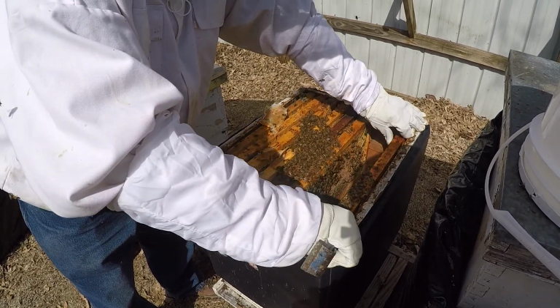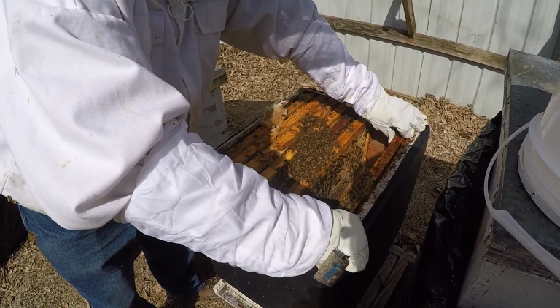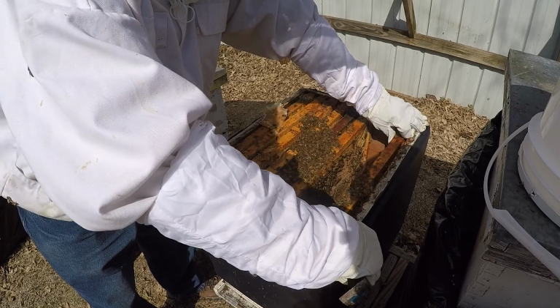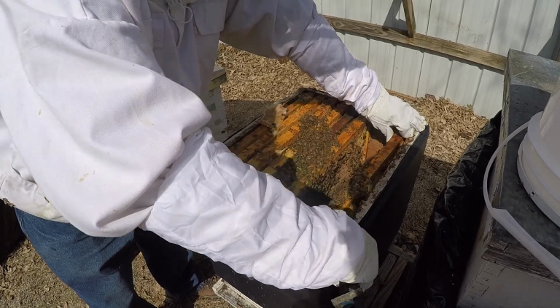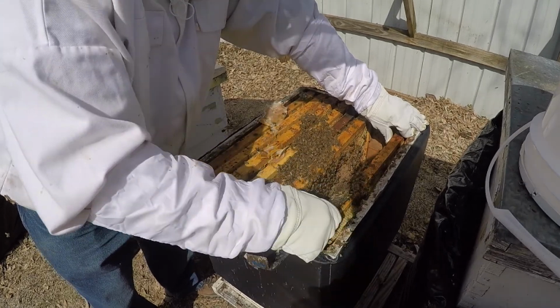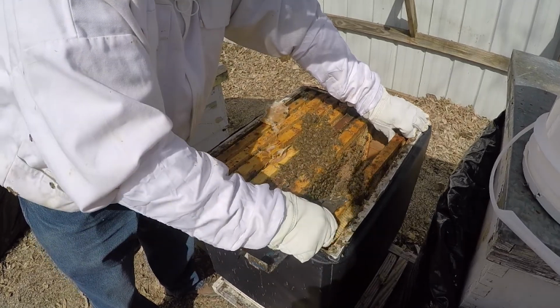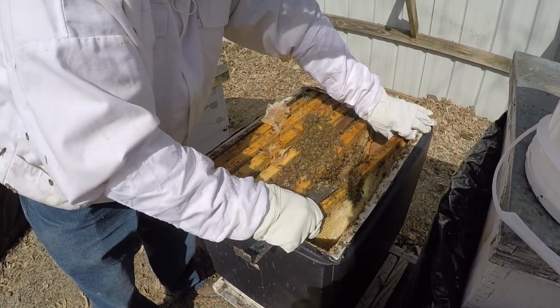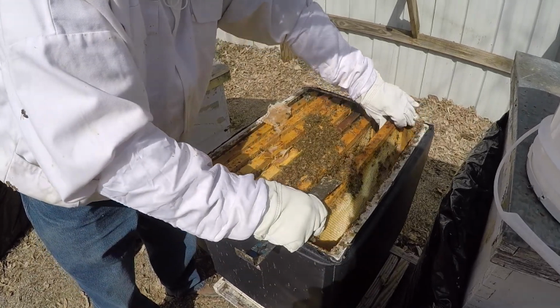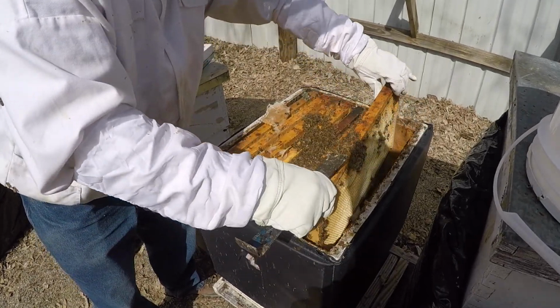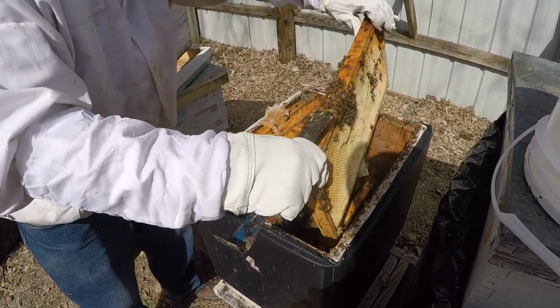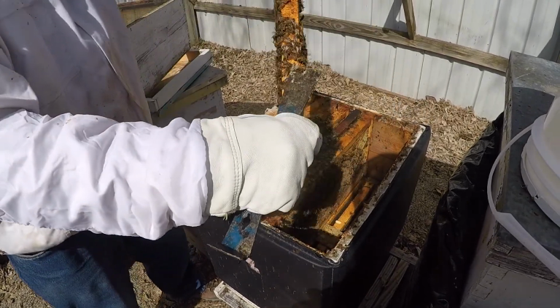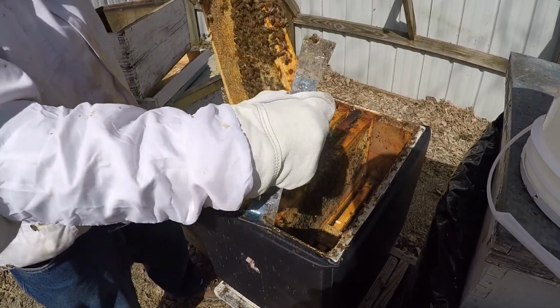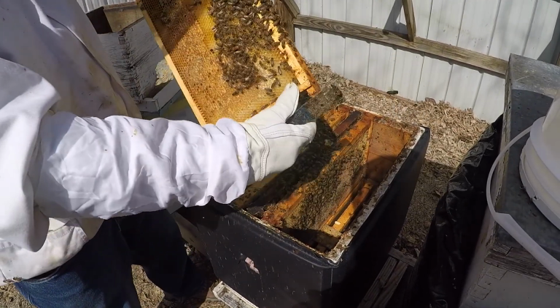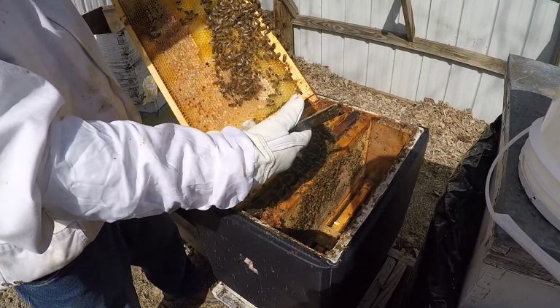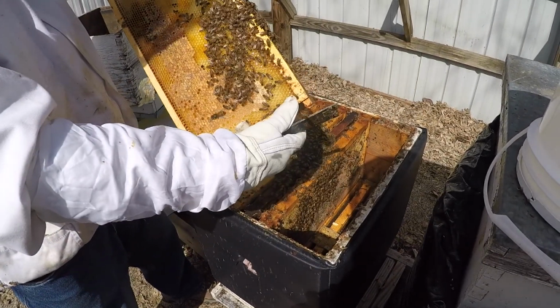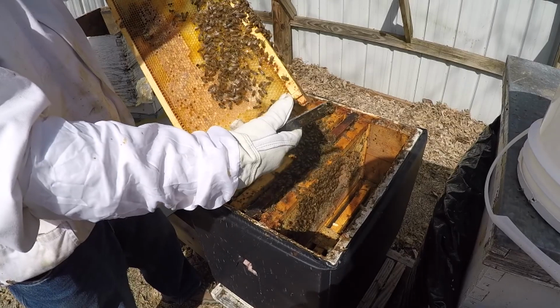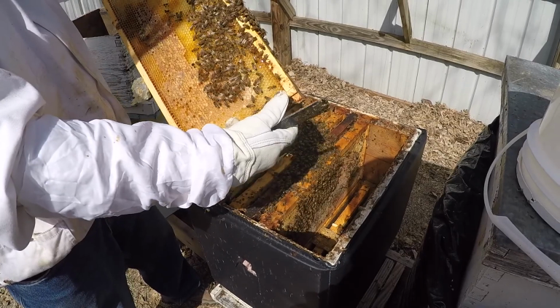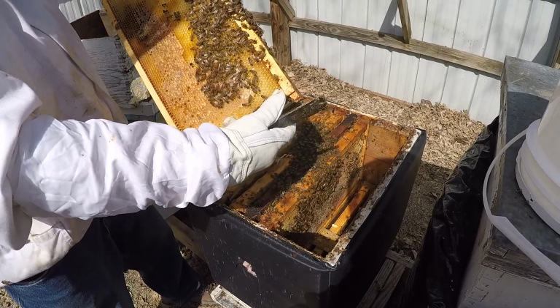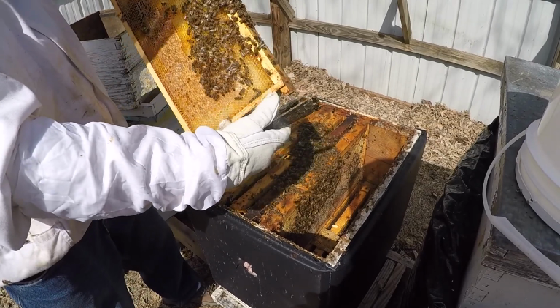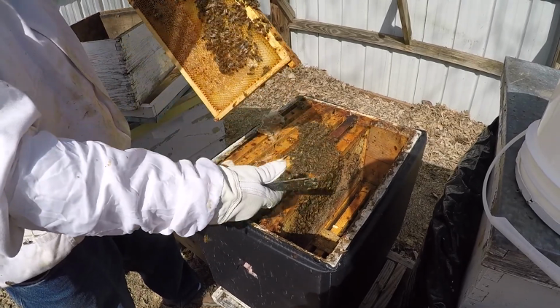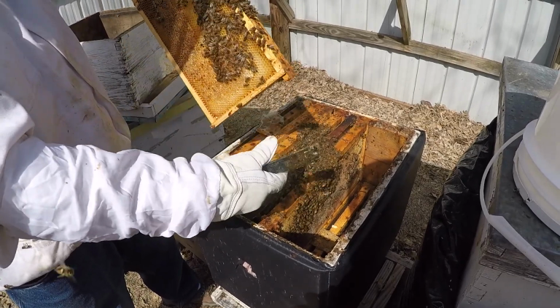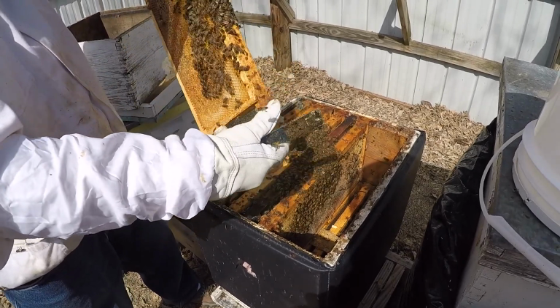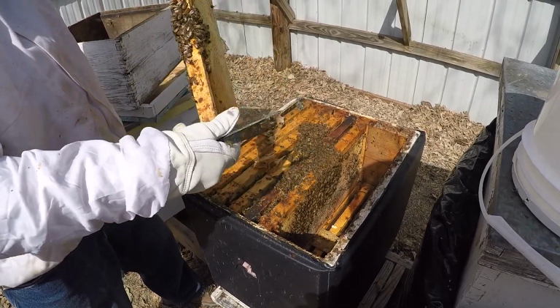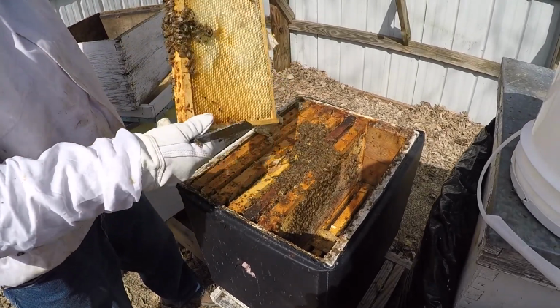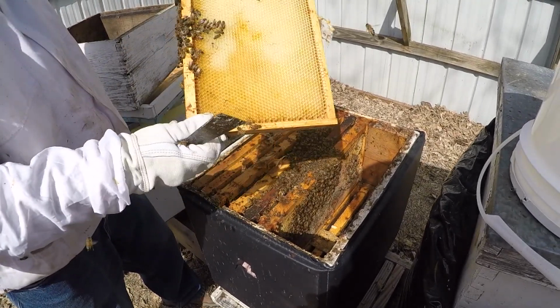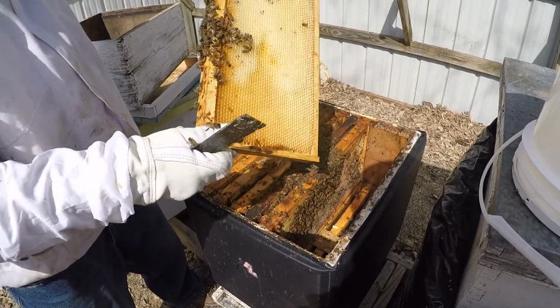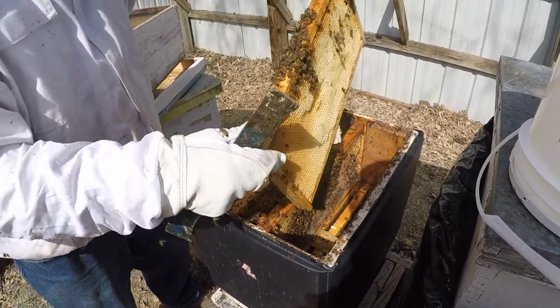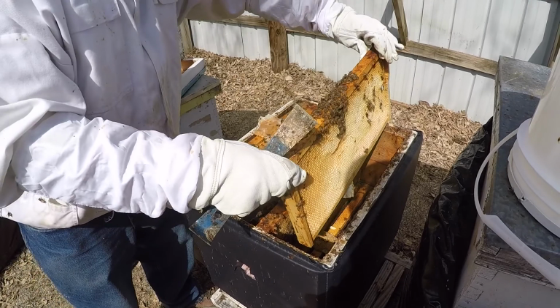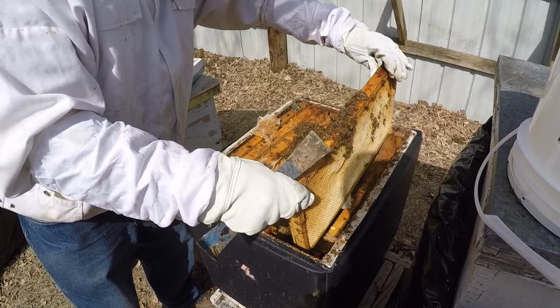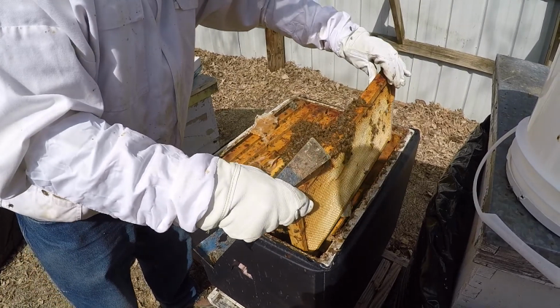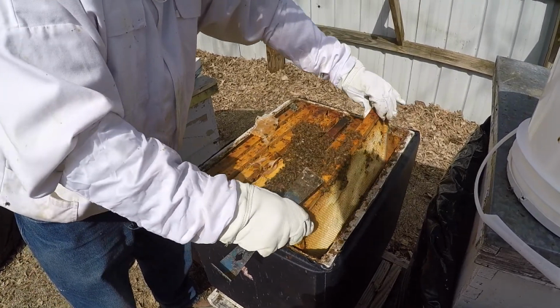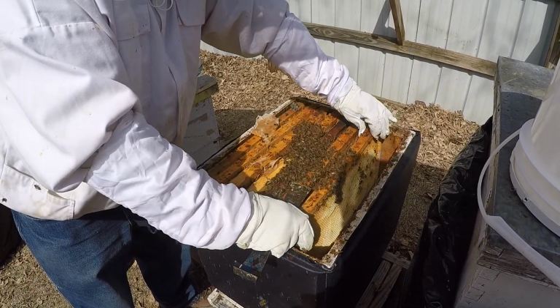And you can see why they are all on this end - this is the last frame of honey in here. All those frames I've been moving, I don't think they have much at all for honey. So they do need feed.